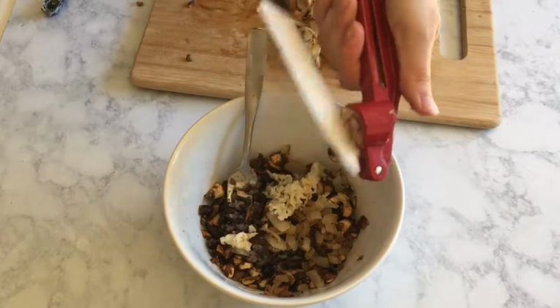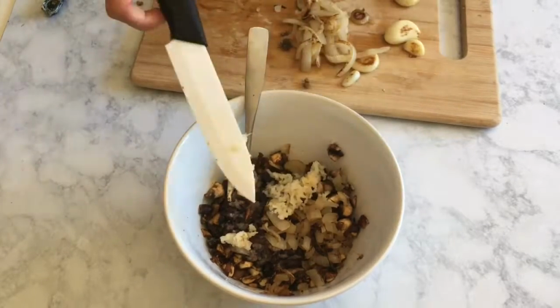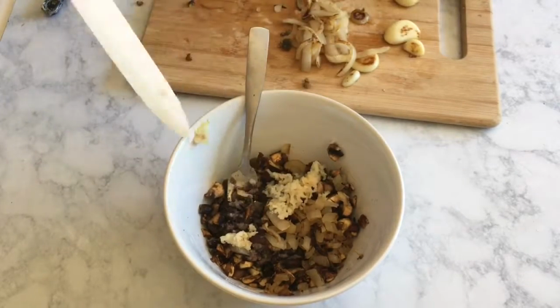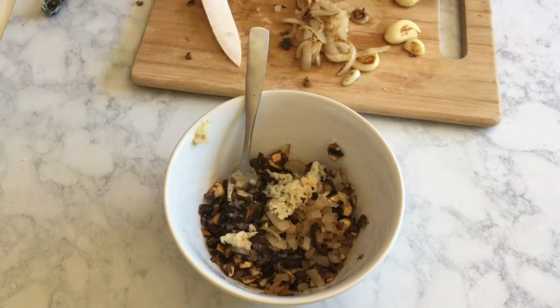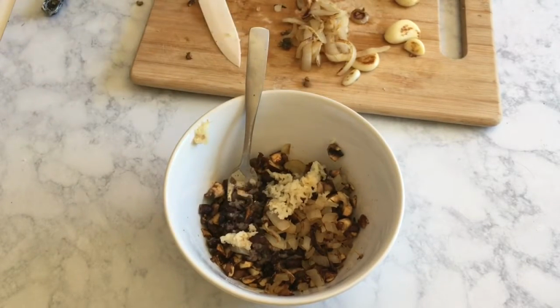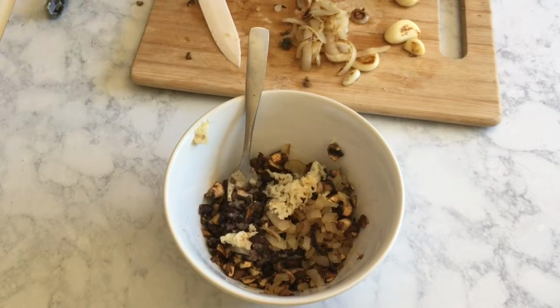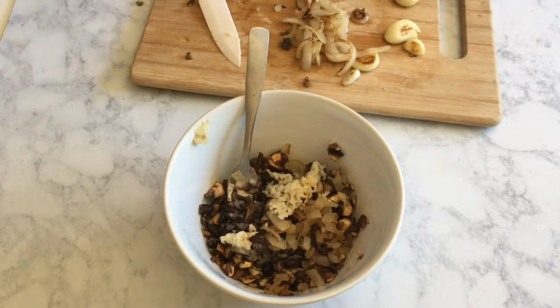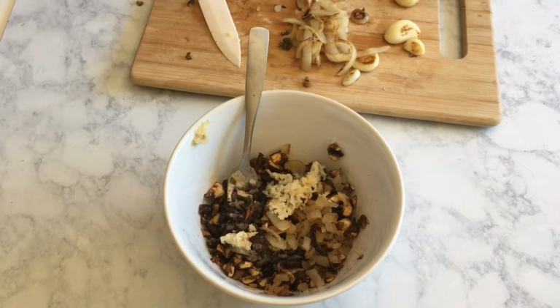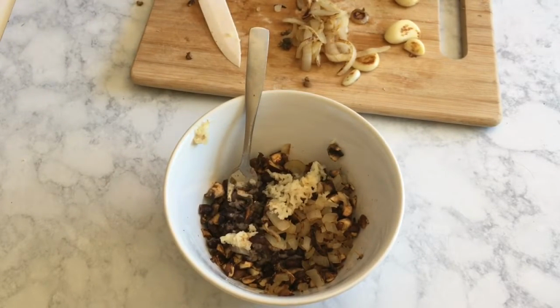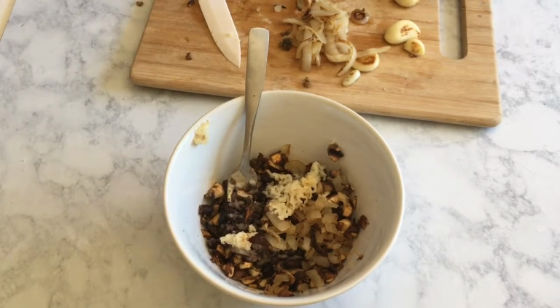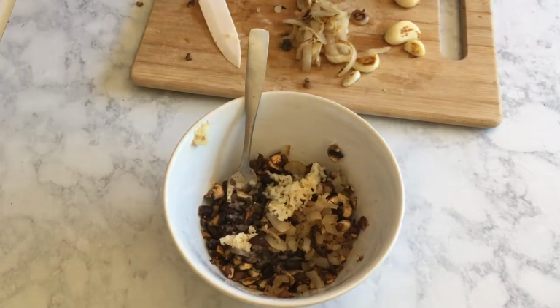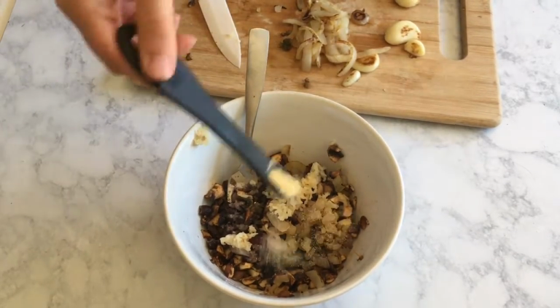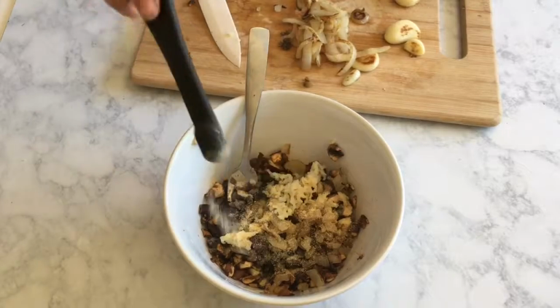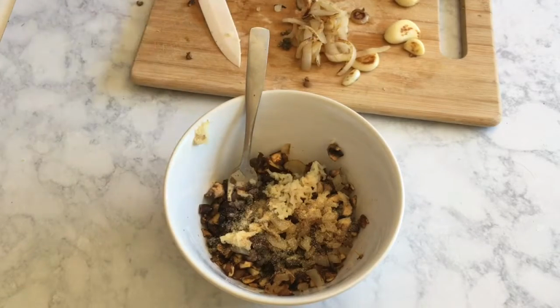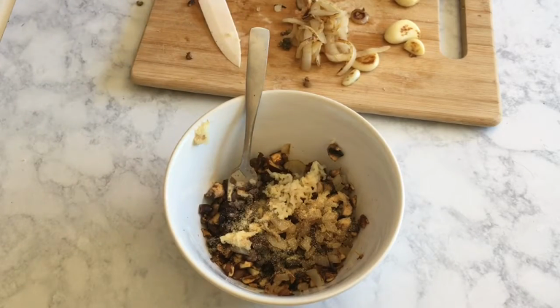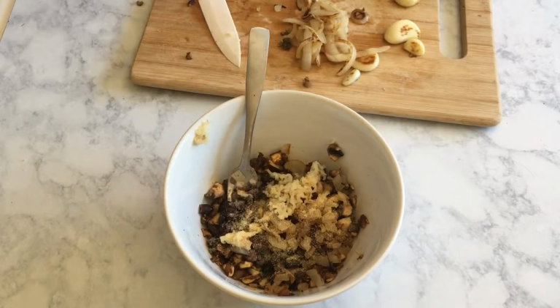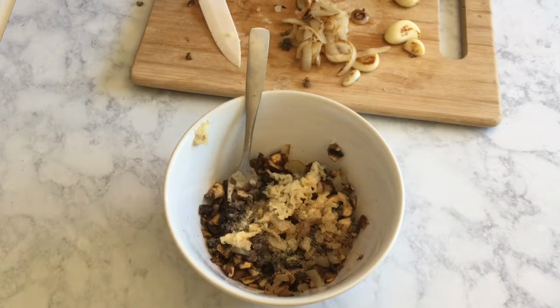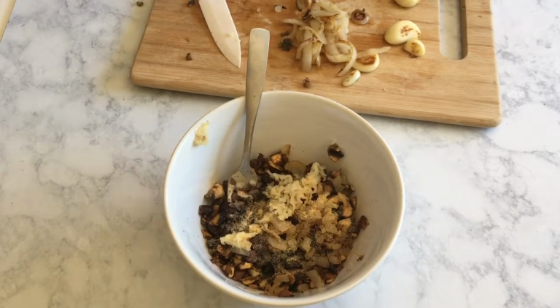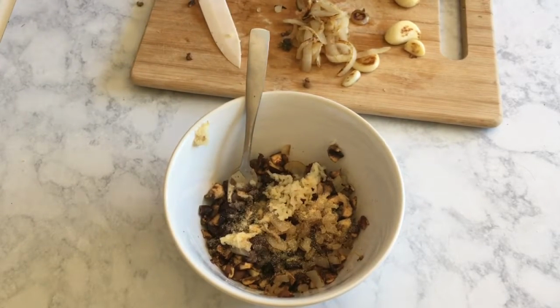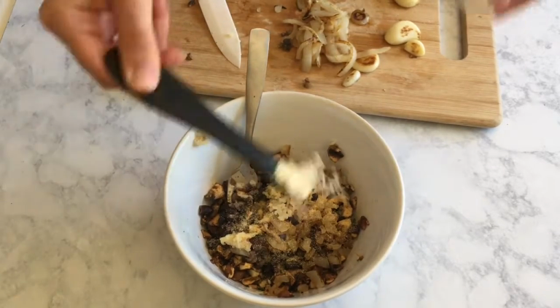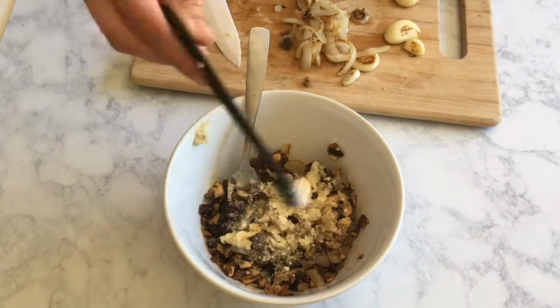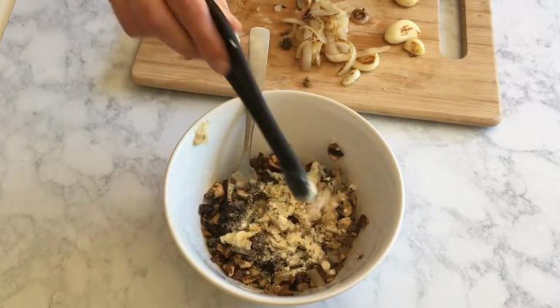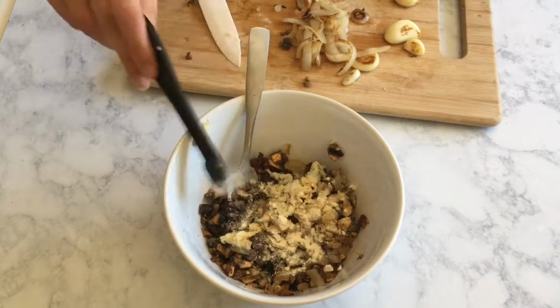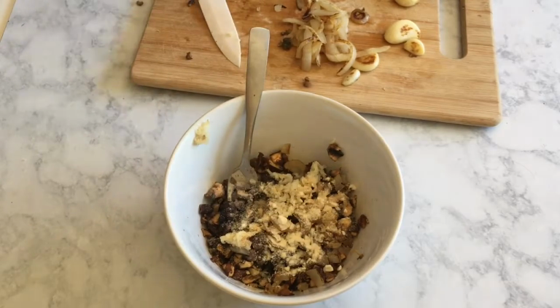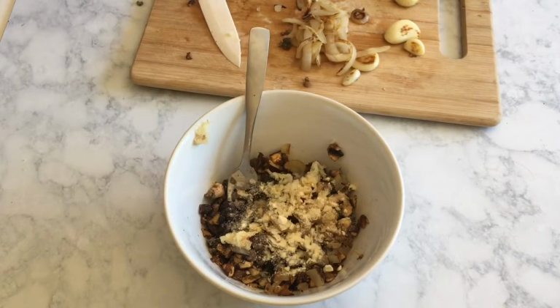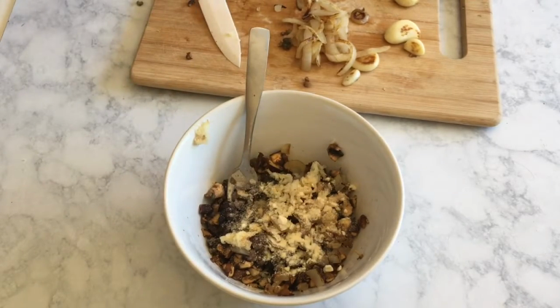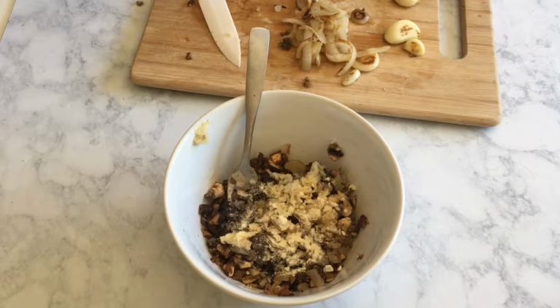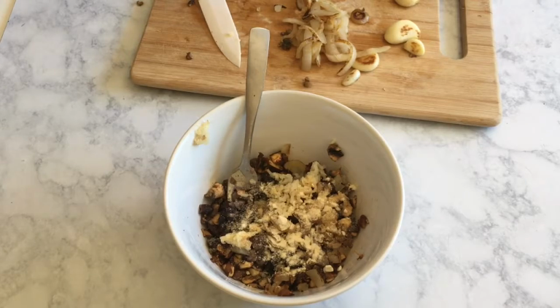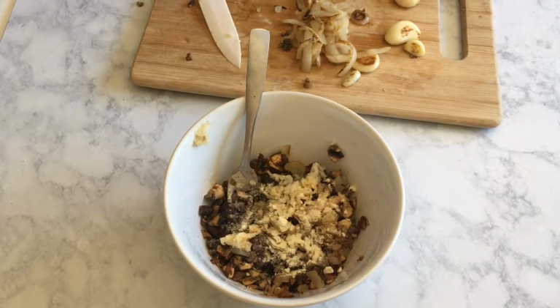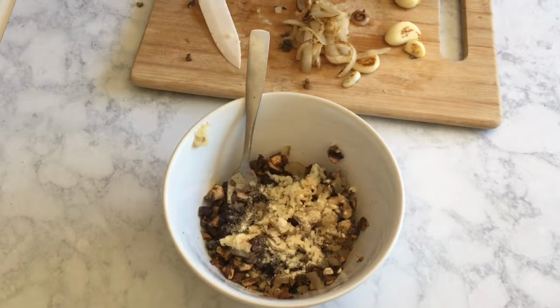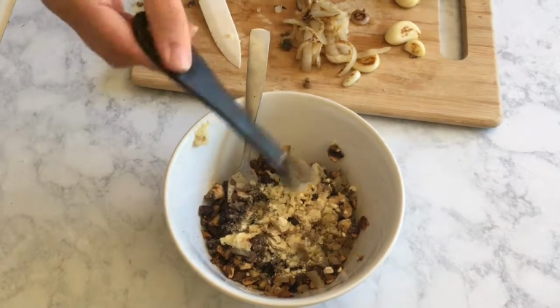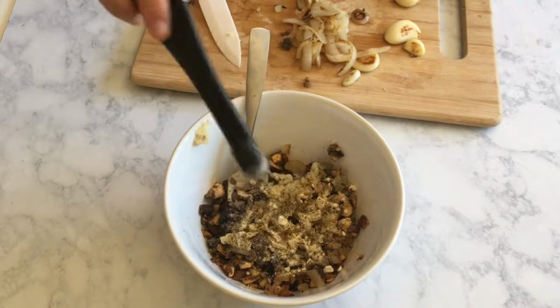This really helps it taste more like a steak burger rather than just a traditional veggie burger. And now I'm adding all of our other spices — I'm going to combine them, form patties, and put them in the freezer.